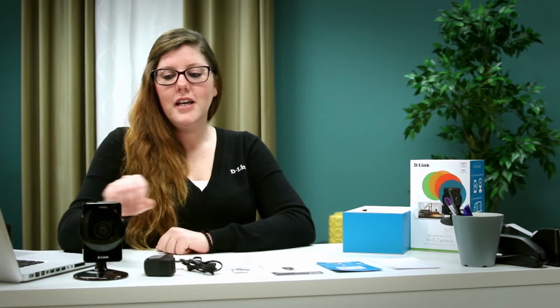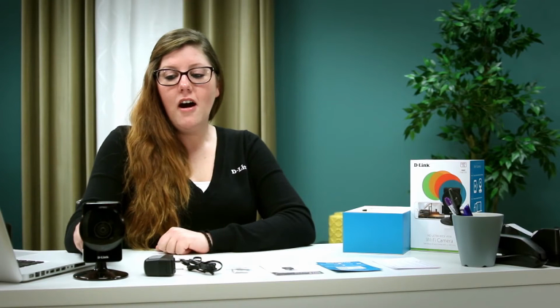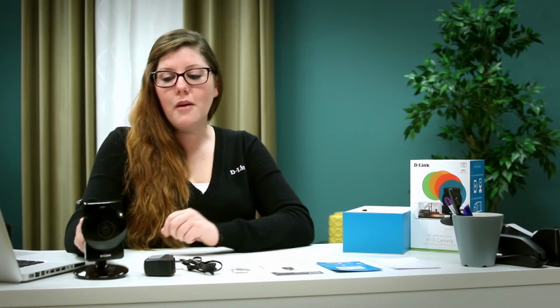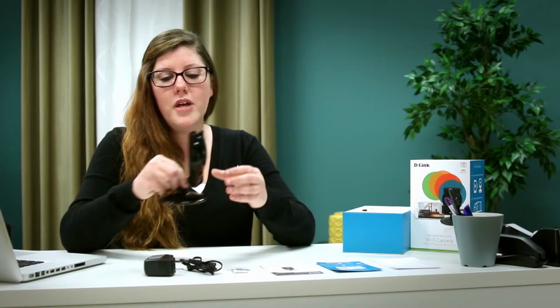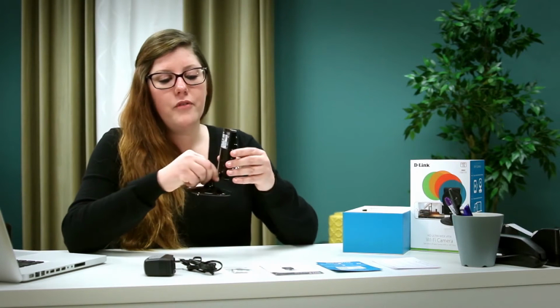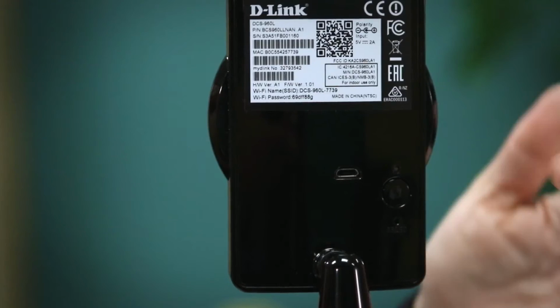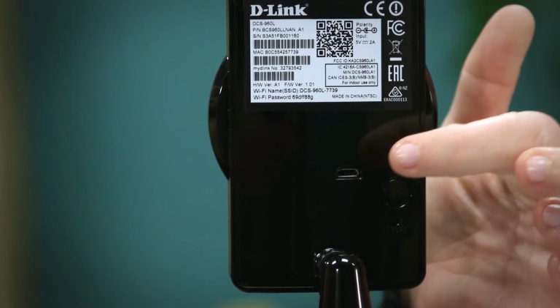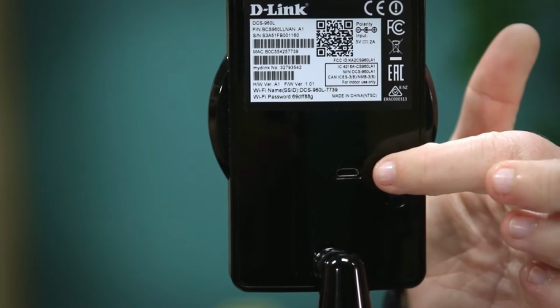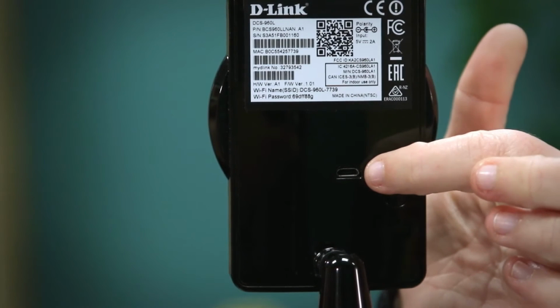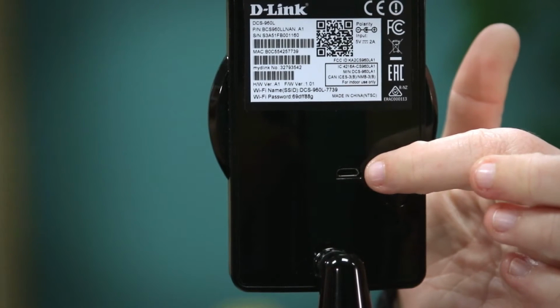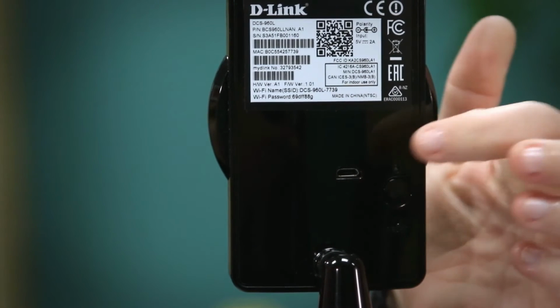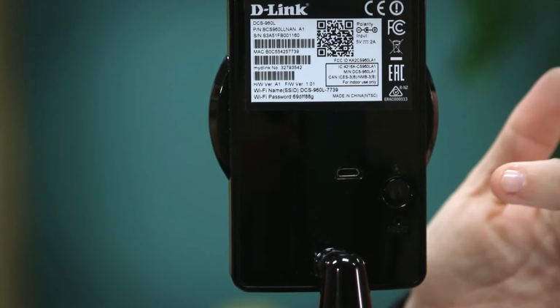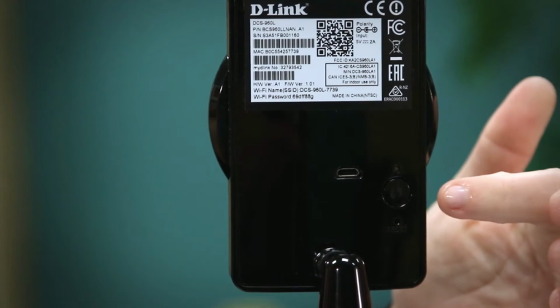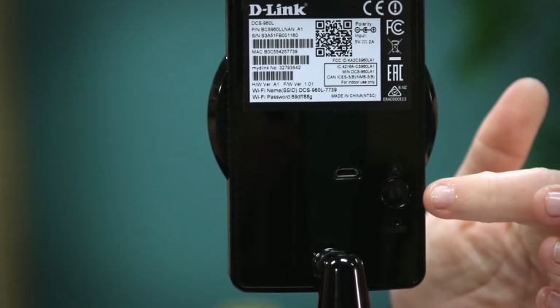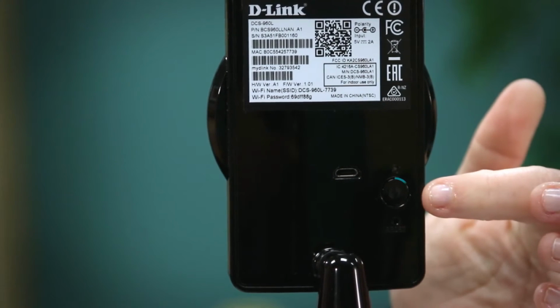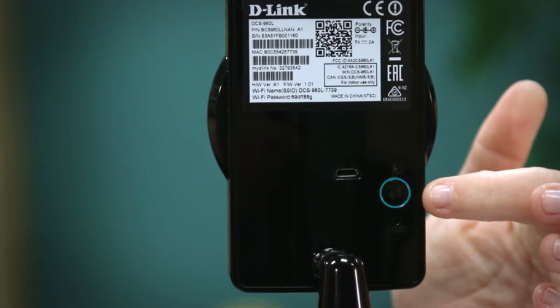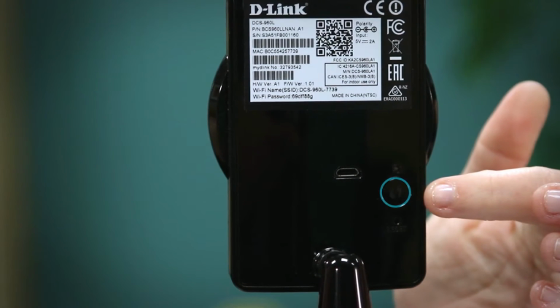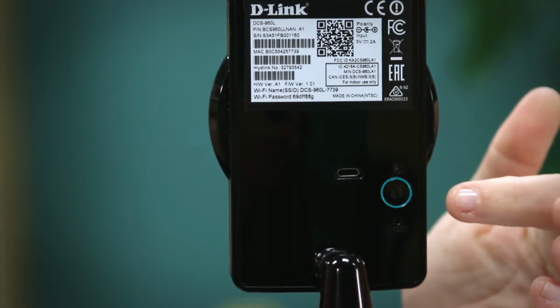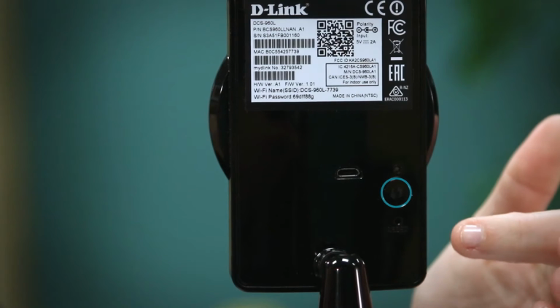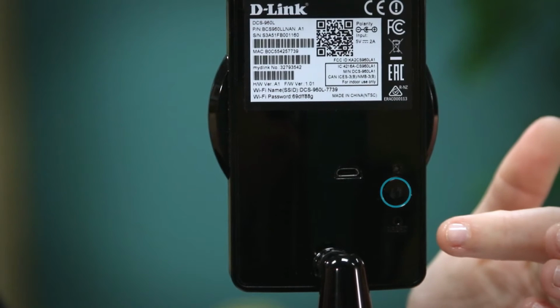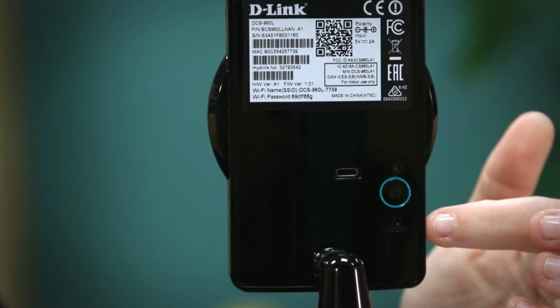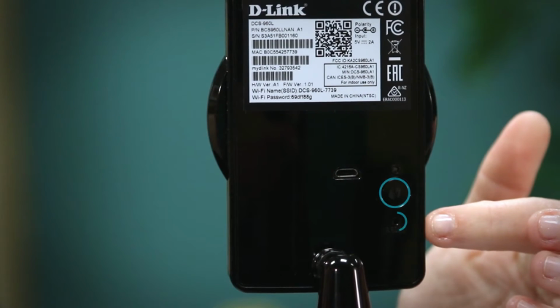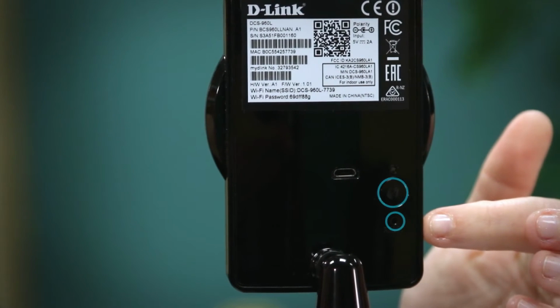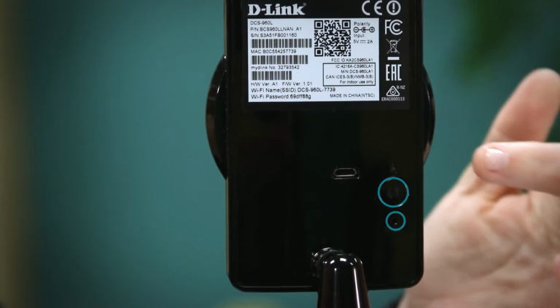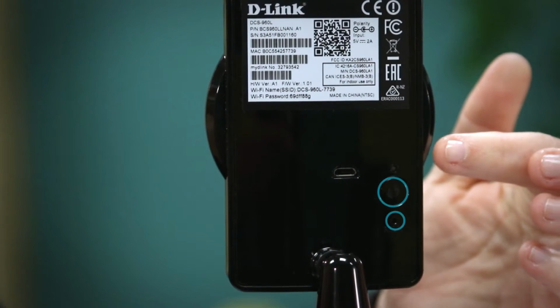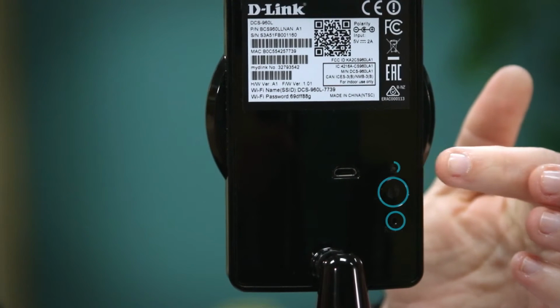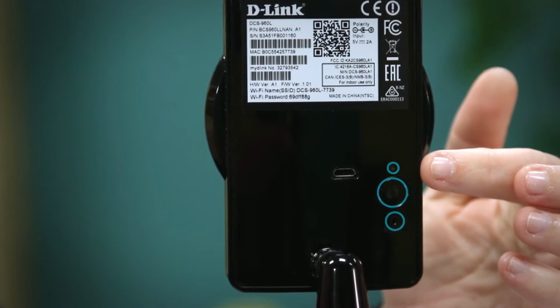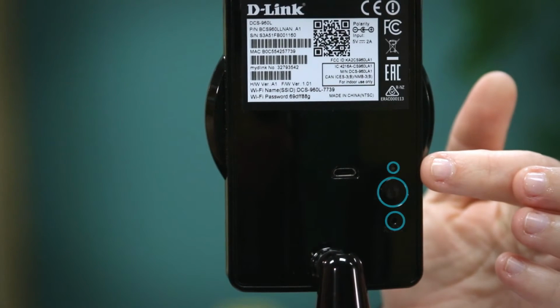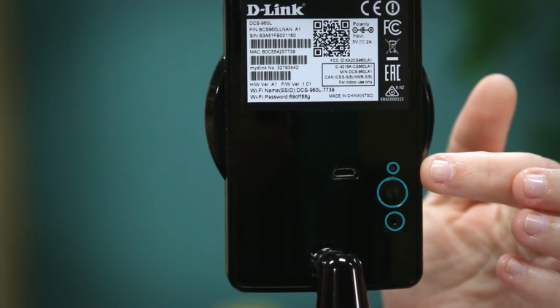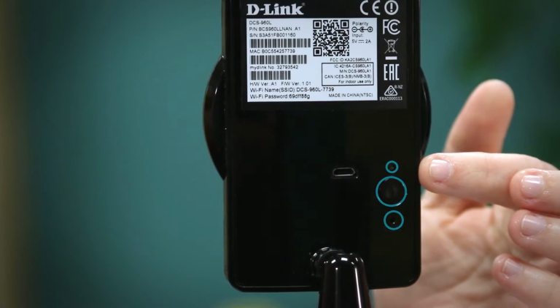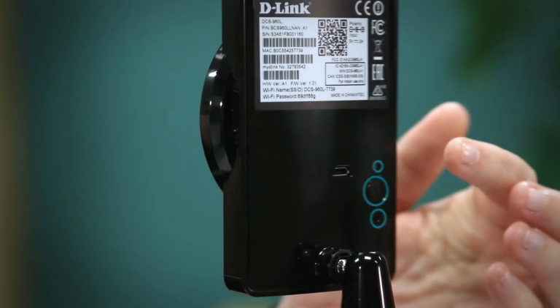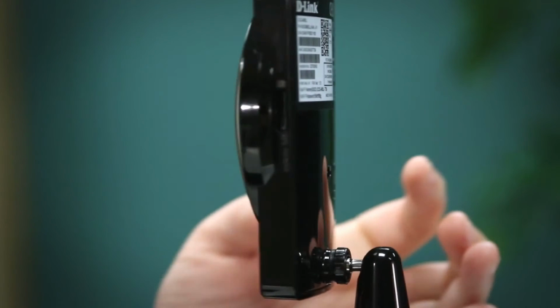On the camera we have the micro USB power outlet, WPS button, reset button, power LED, and the micro SD card slot for local recording.